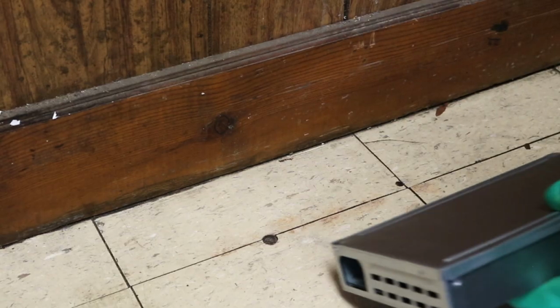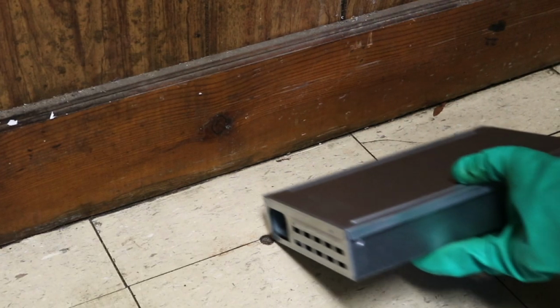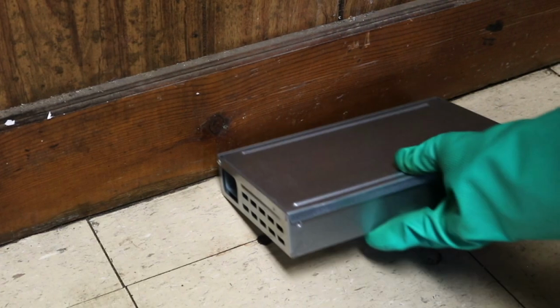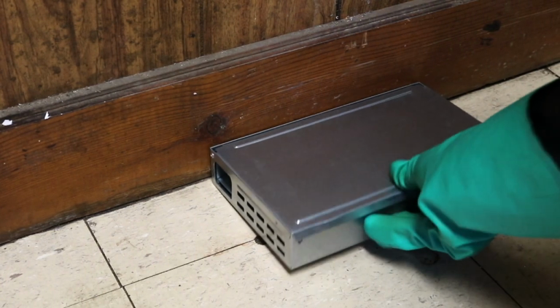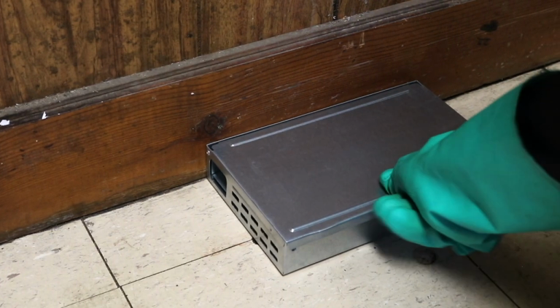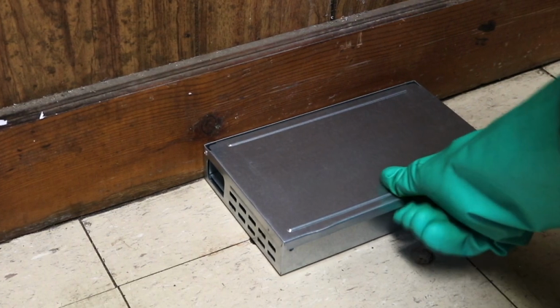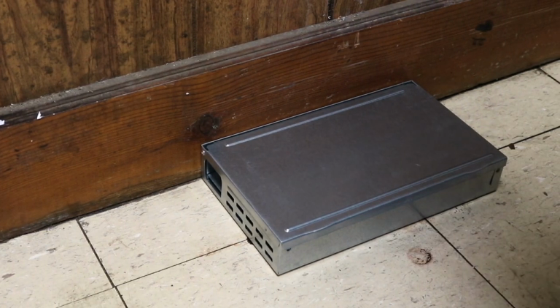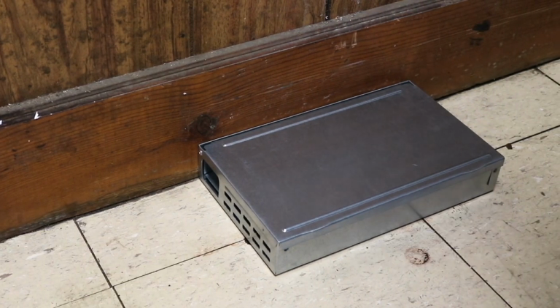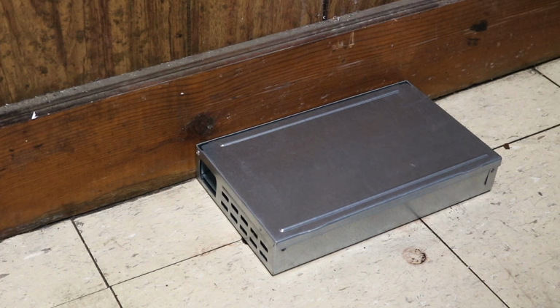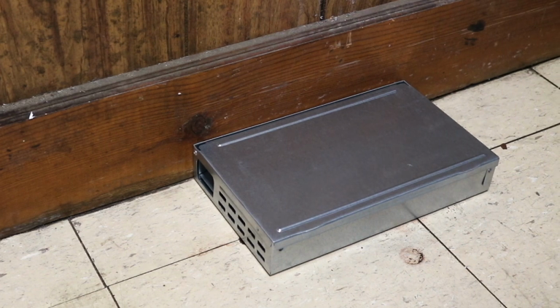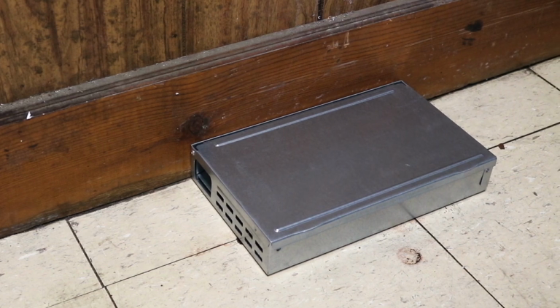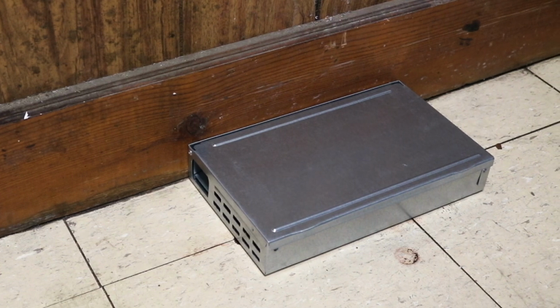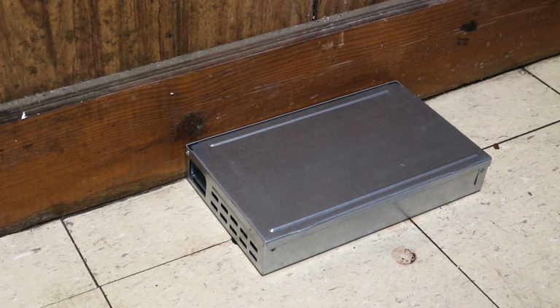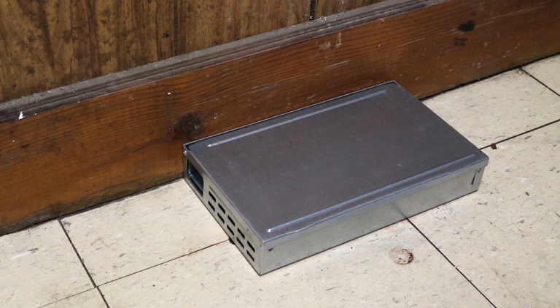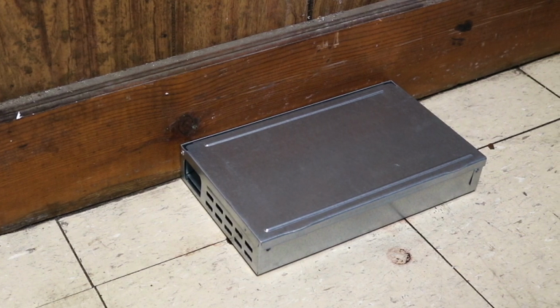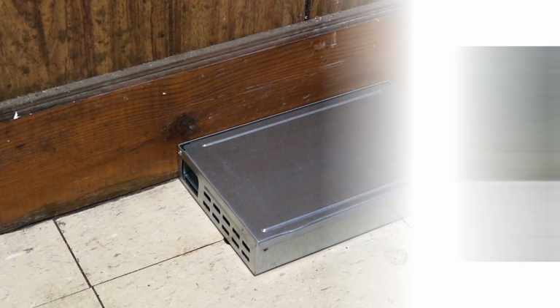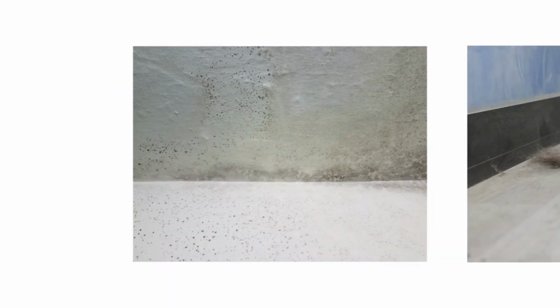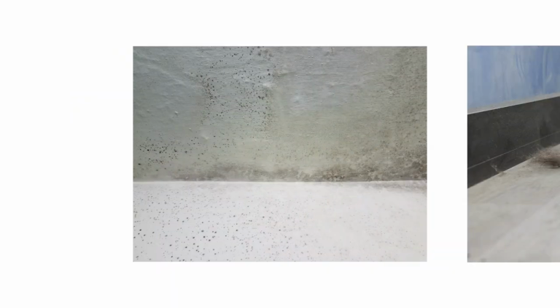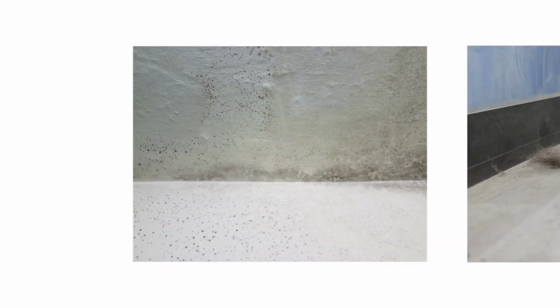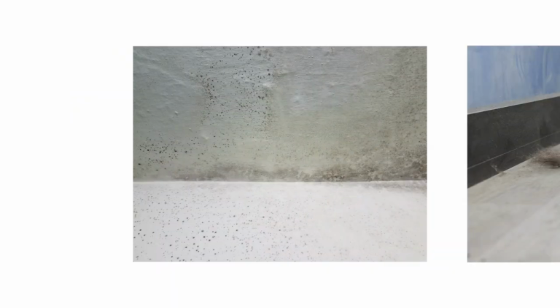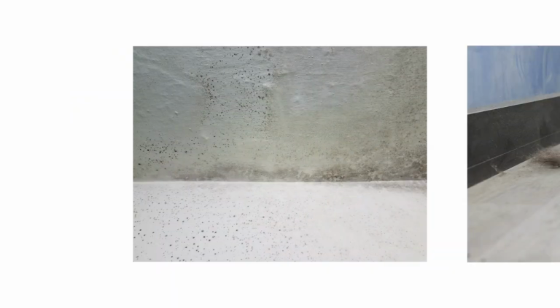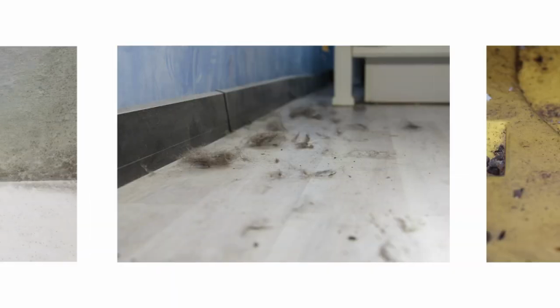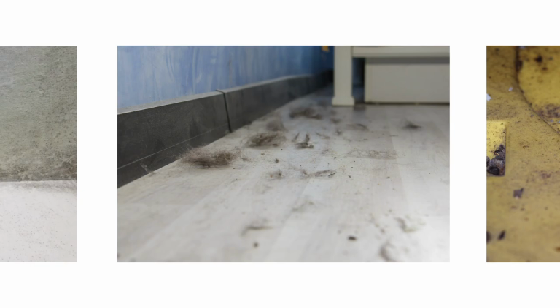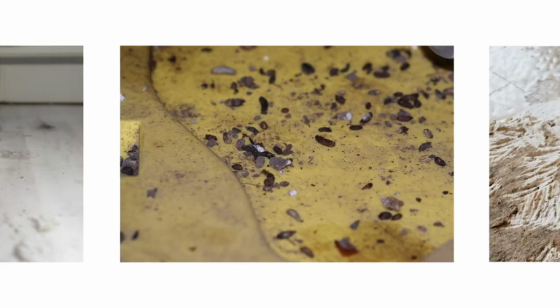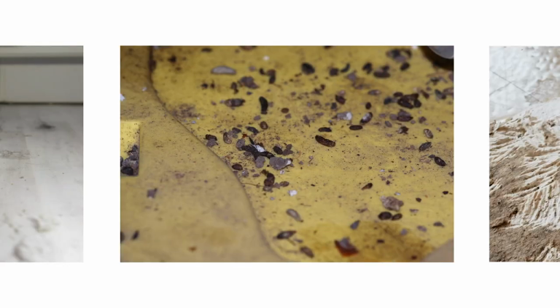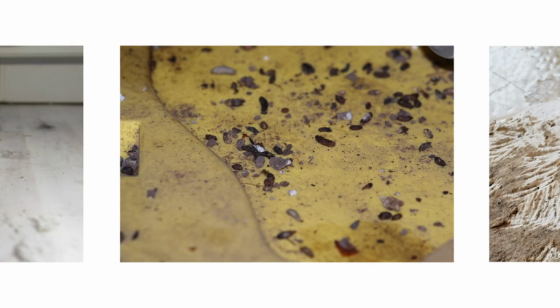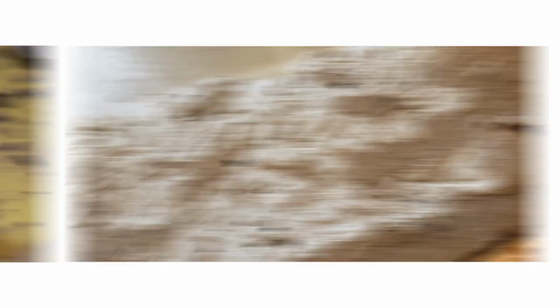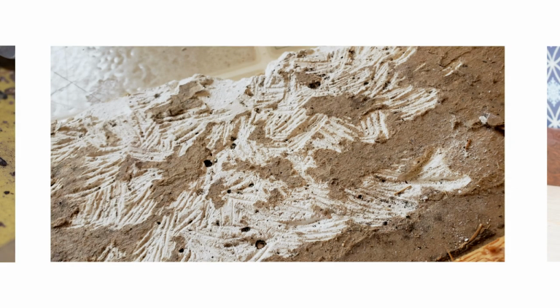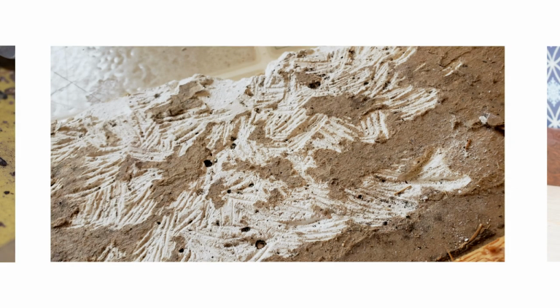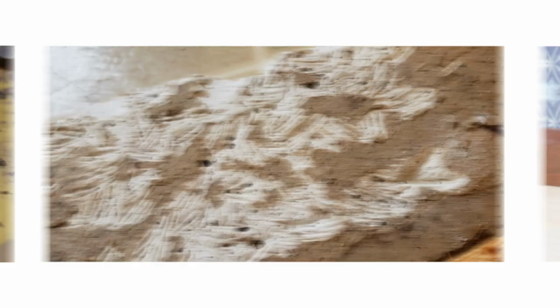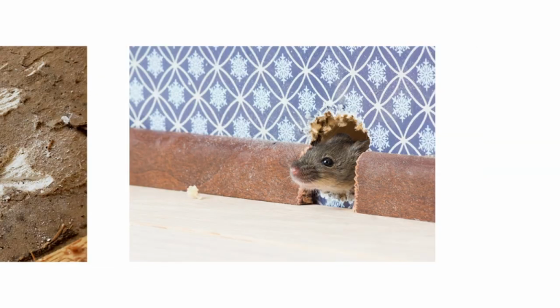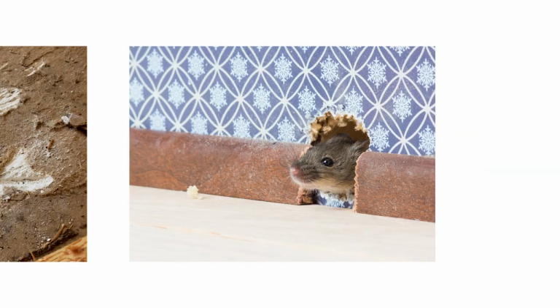Be sure to set traps in areas where you've seen mouse activity. To determine the best locations to set traps, look for grease marks along walls, fur, rodent droppings, gnaw marks, and rodent burrows.